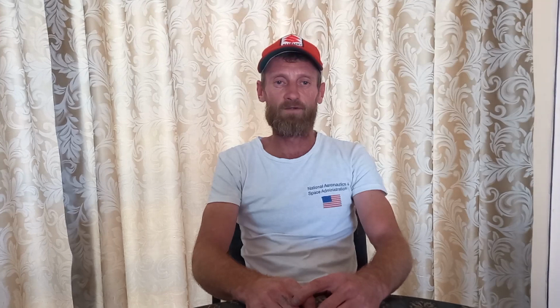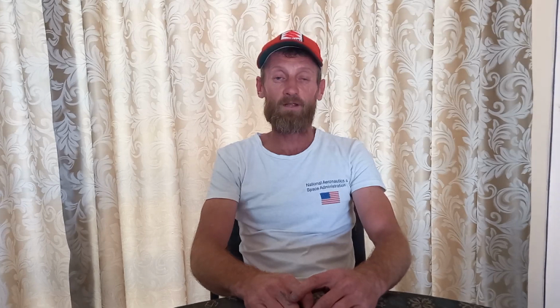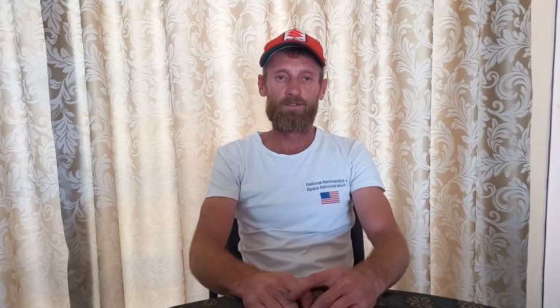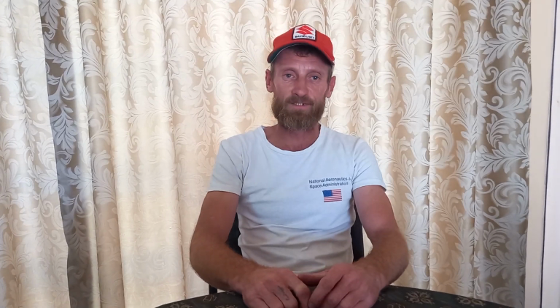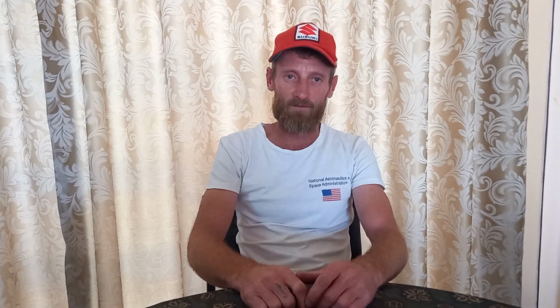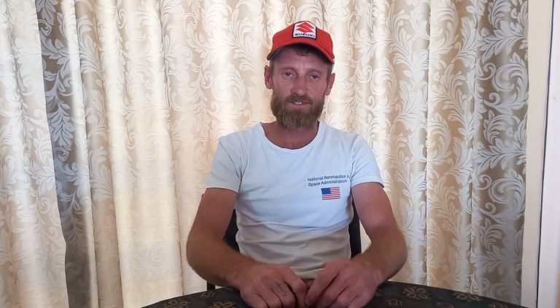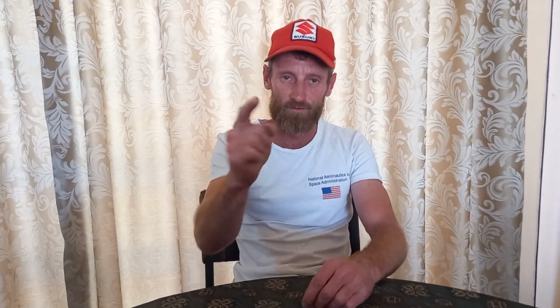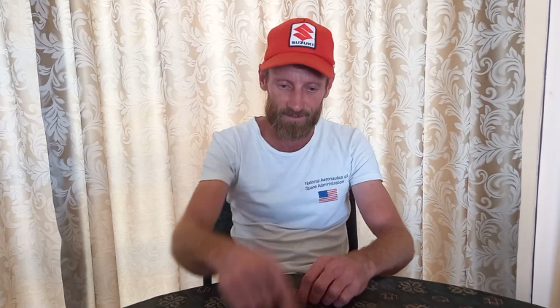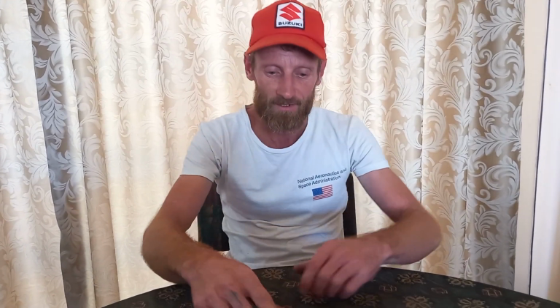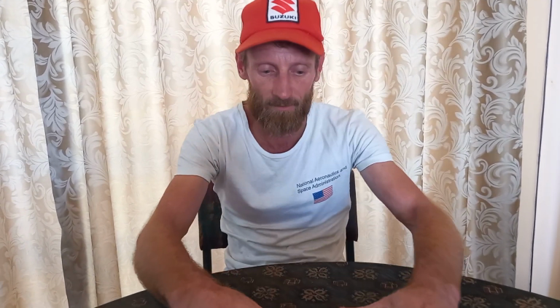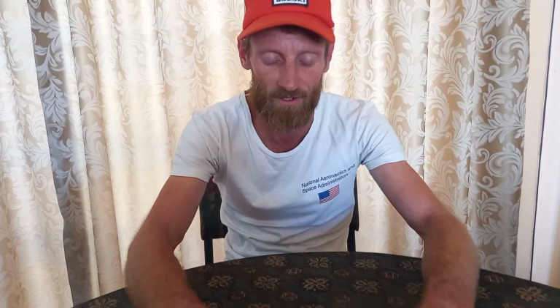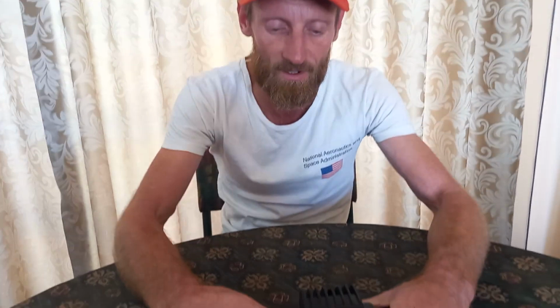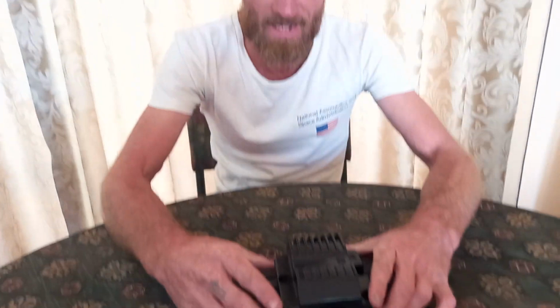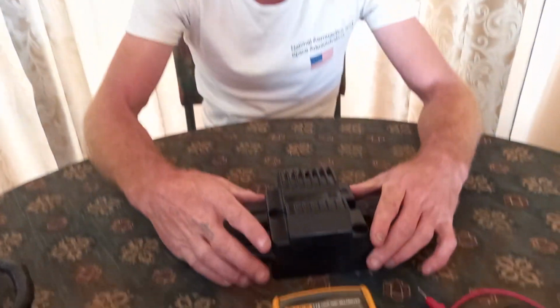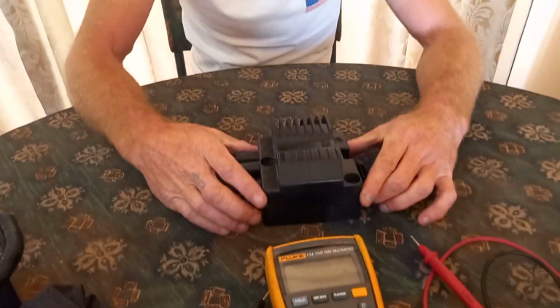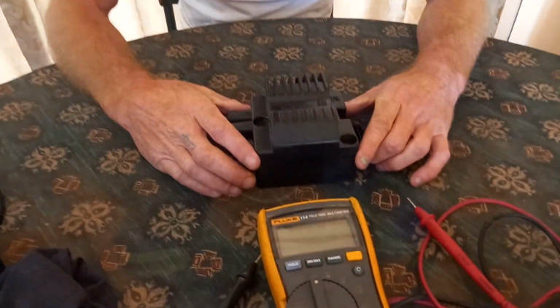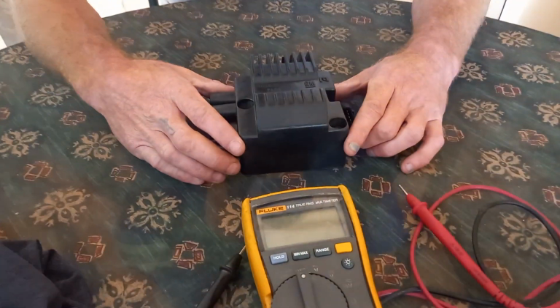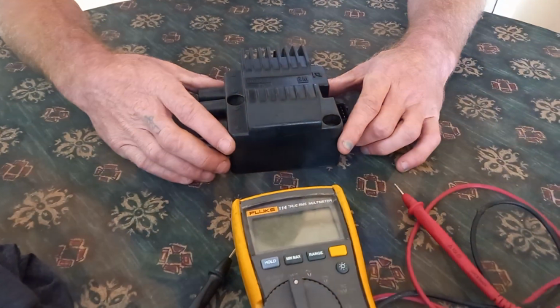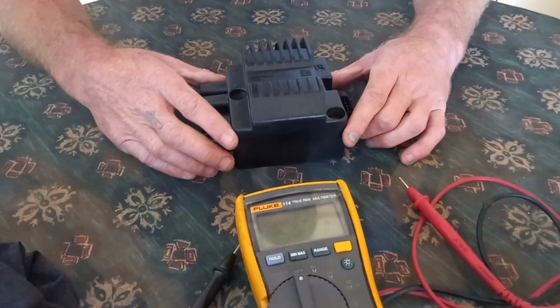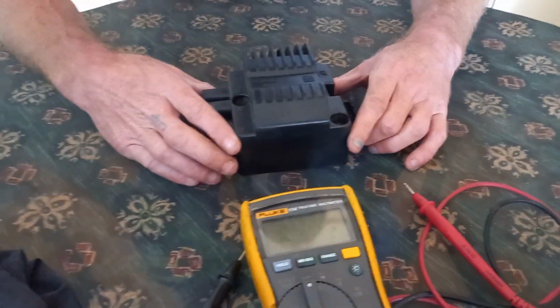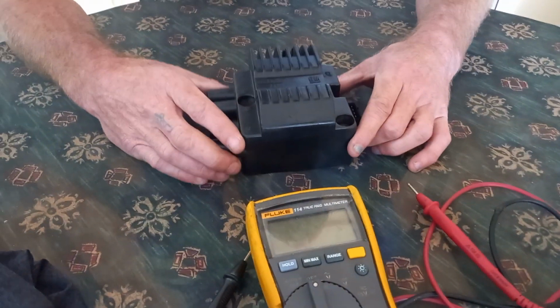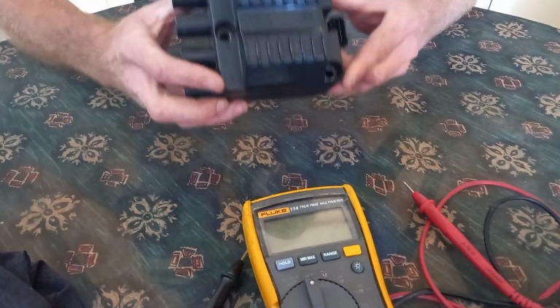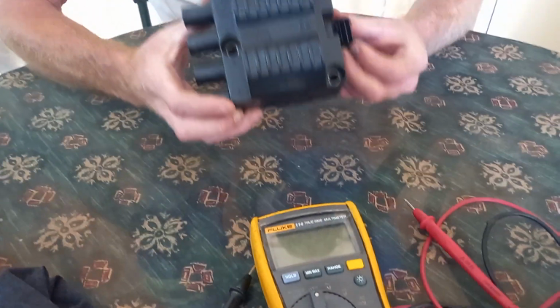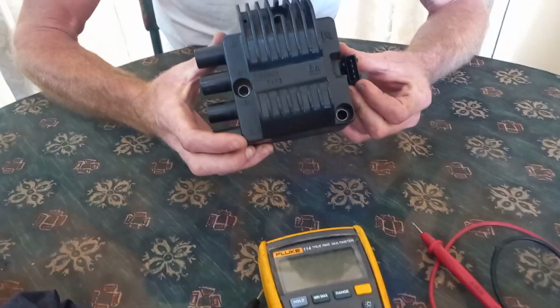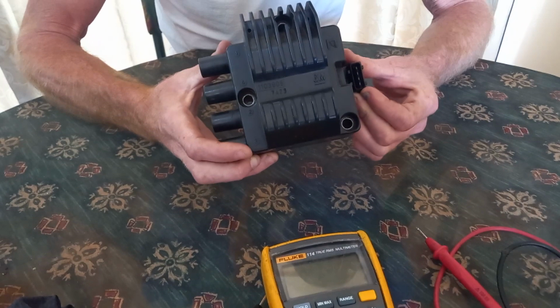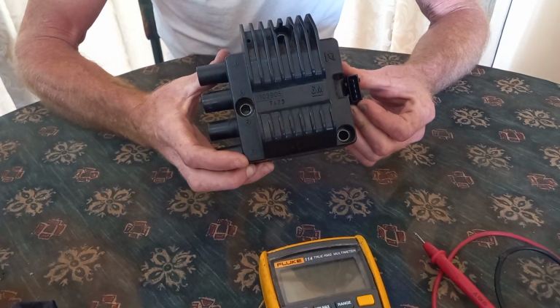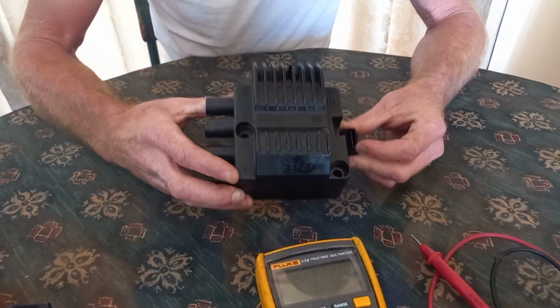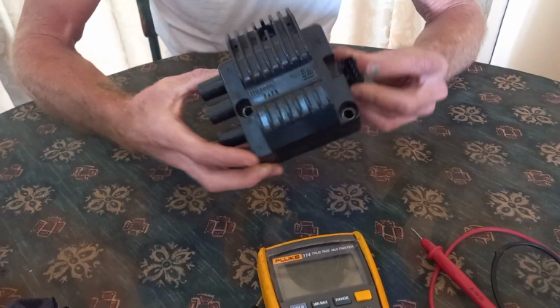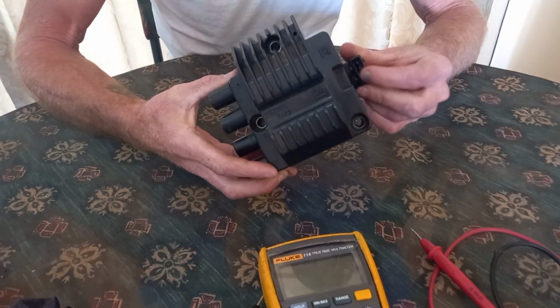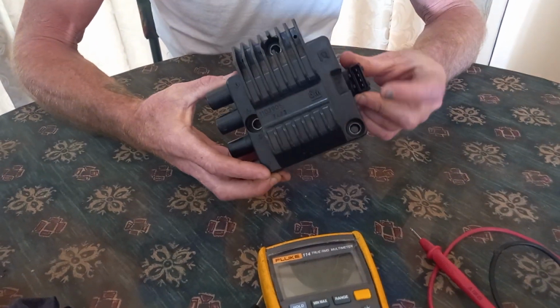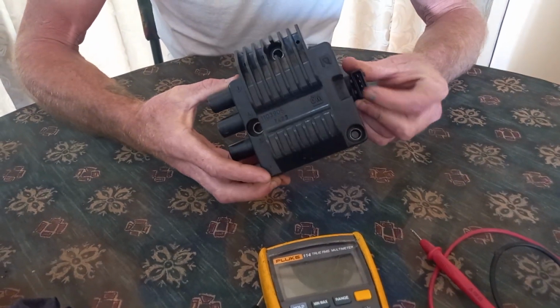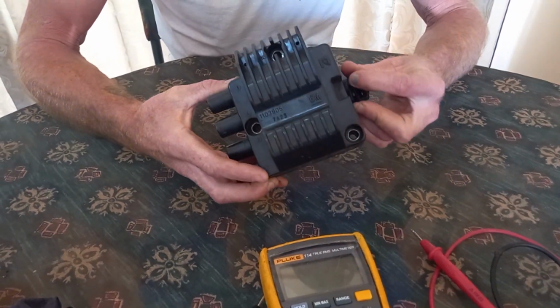Welcome to another episode of Start You Bastard. Today I'm going to show you how to test a coil pack with a multimeter. This coil pack is from a Corsa — it's got four pins, some have got three pins, but it doesn't matter, you will still be able to test it.